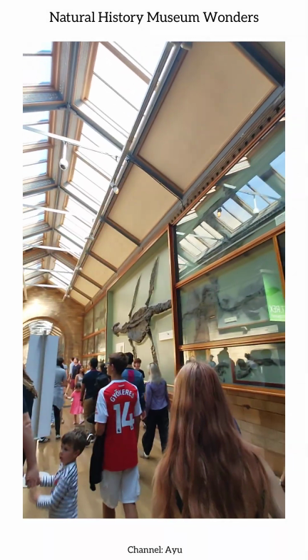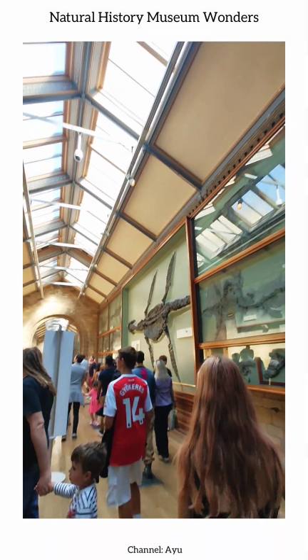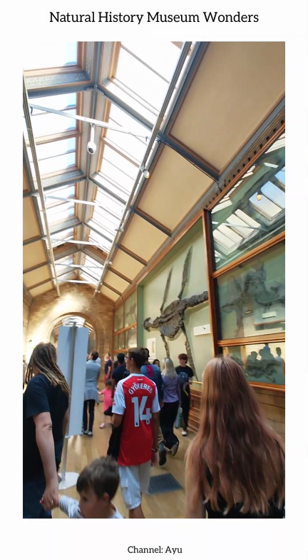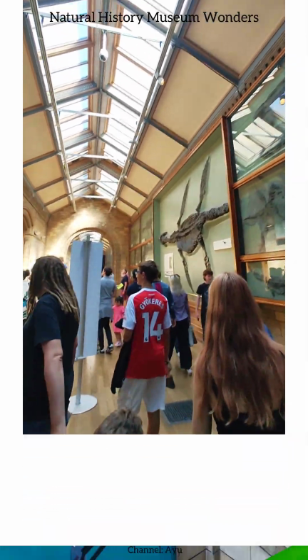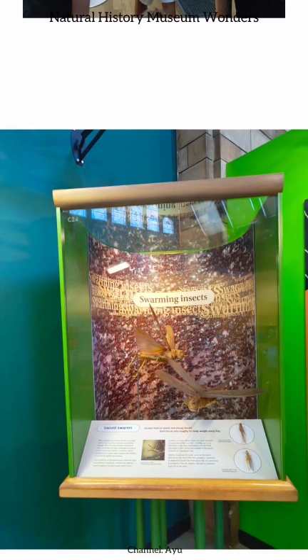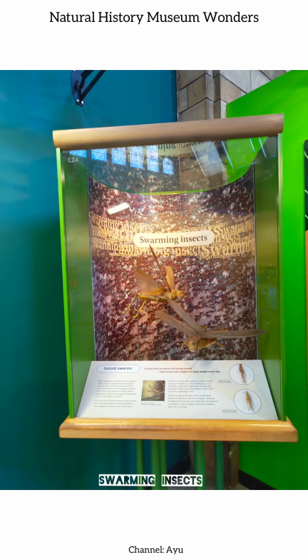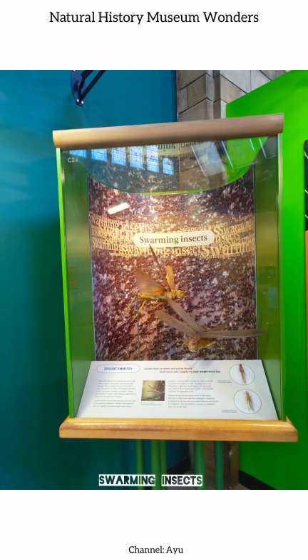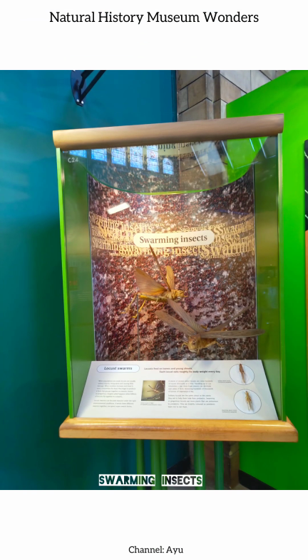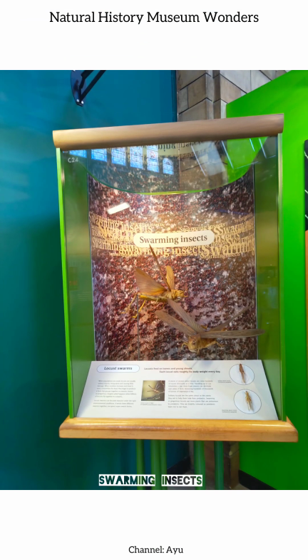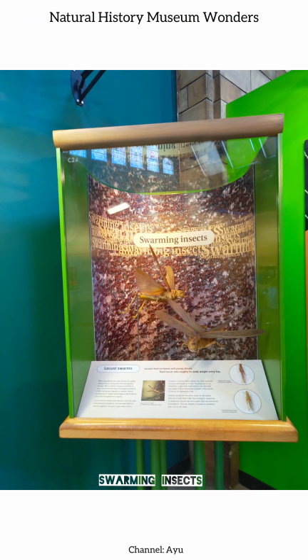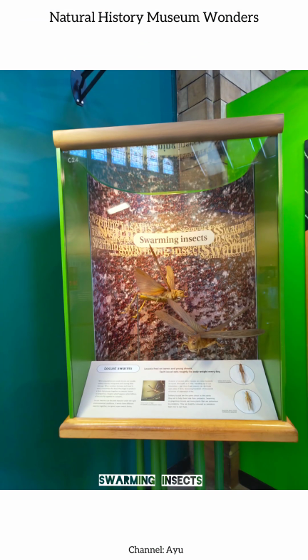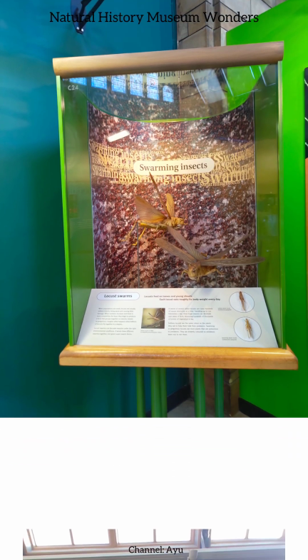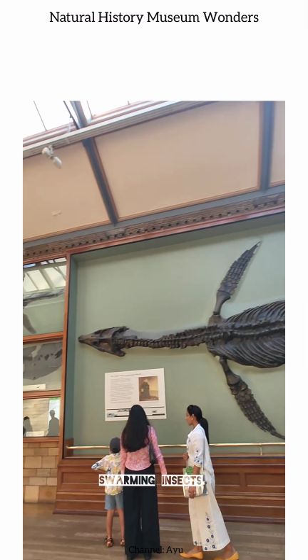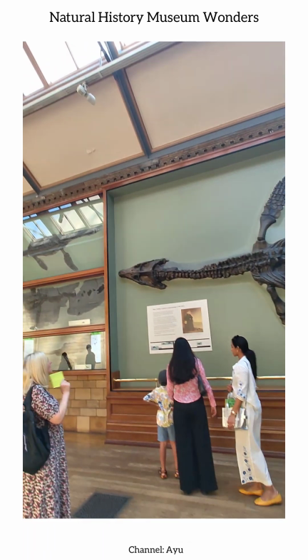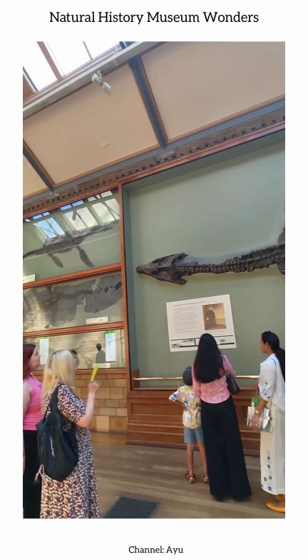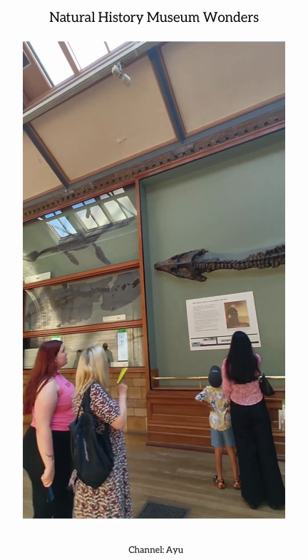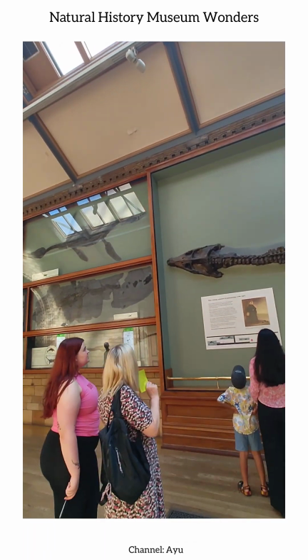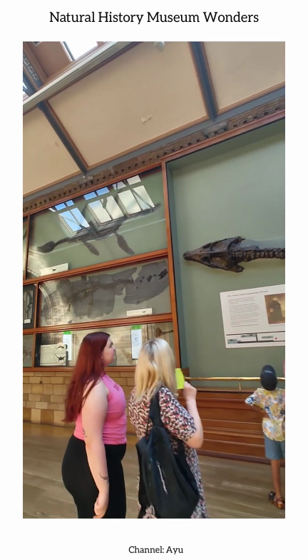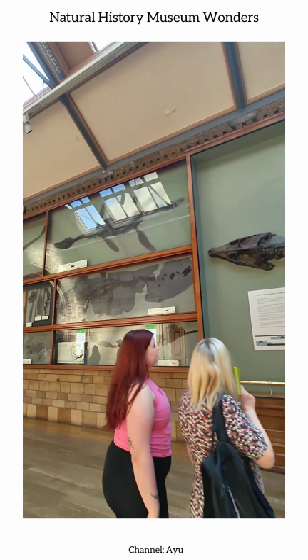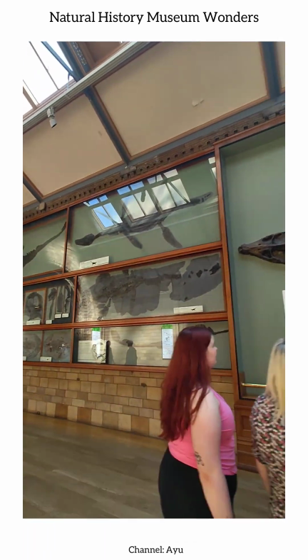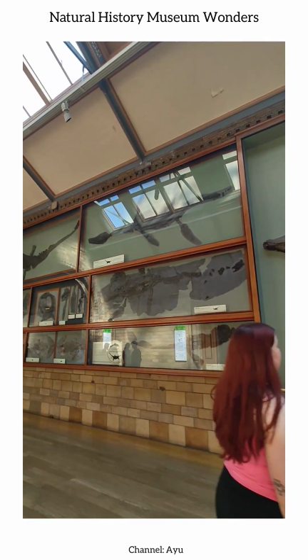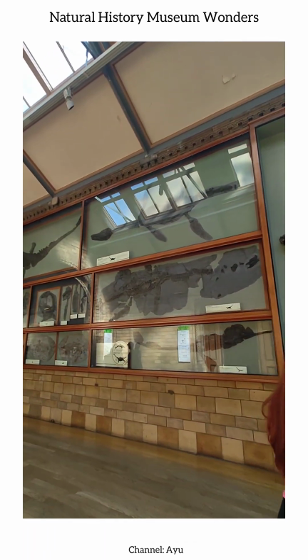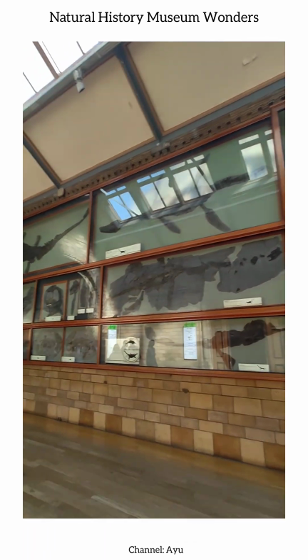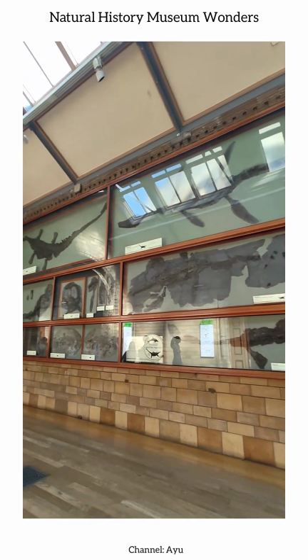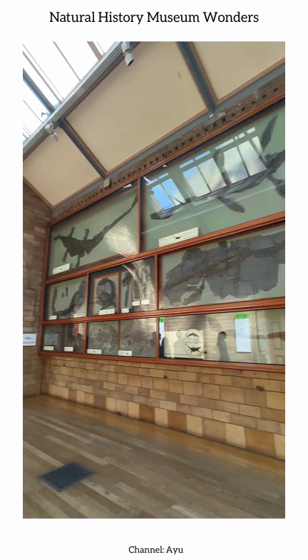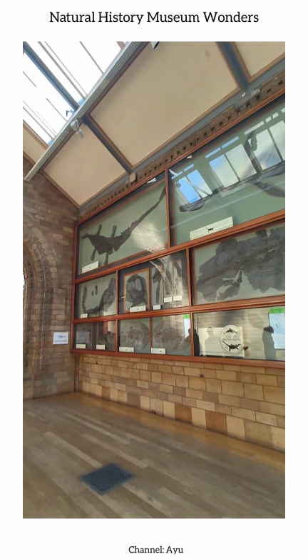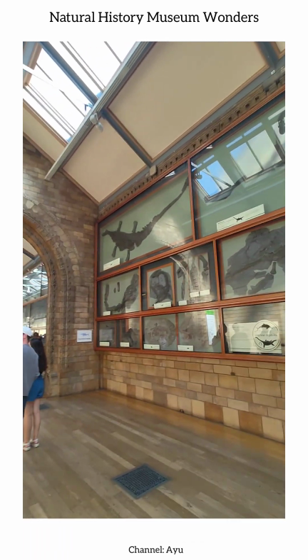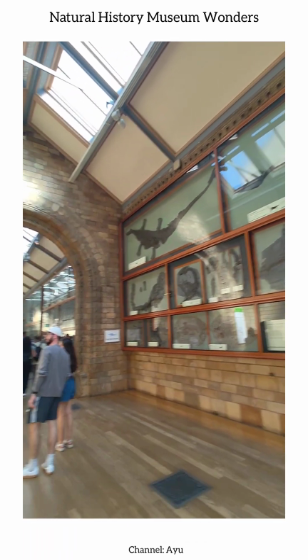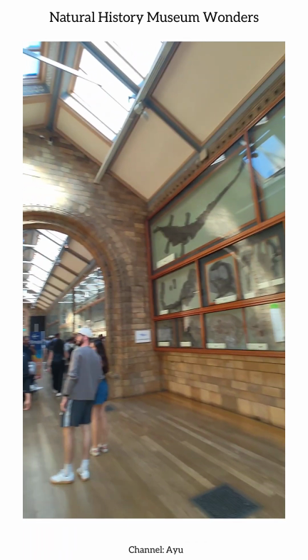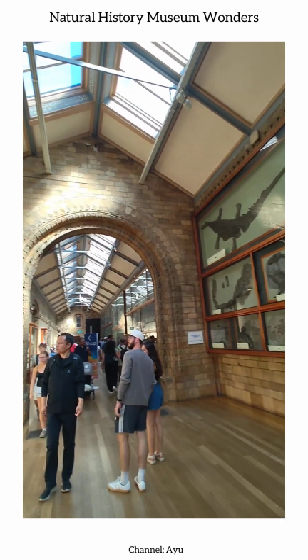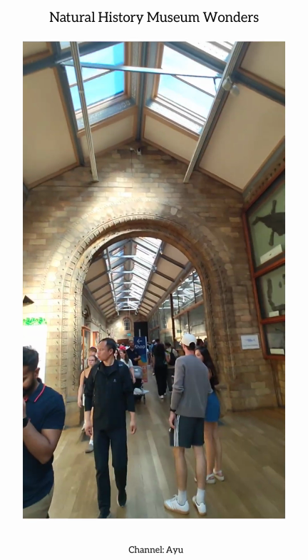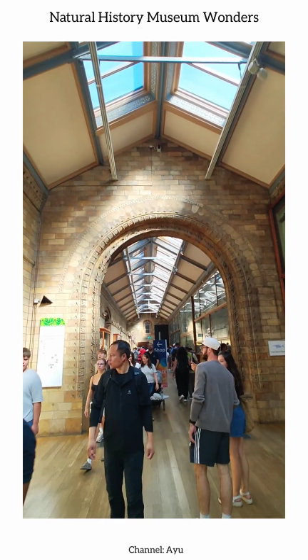Our adventure begins with a buzzing display of swarming insects, showcasing how these tiny creatures build intricate colonies, cooperate with one another, and survive as nature's amazing architects.